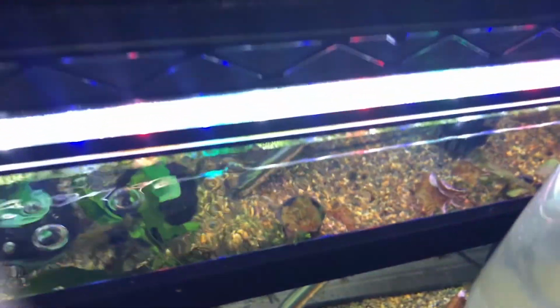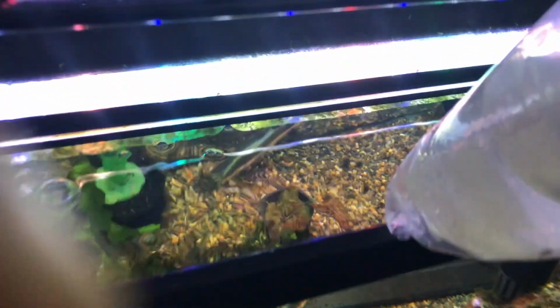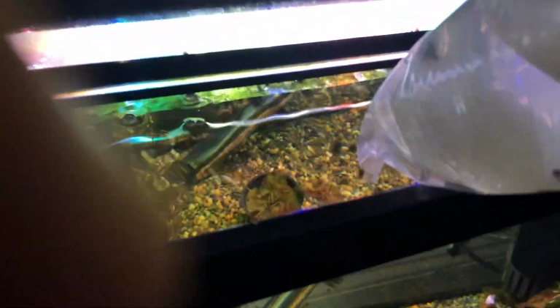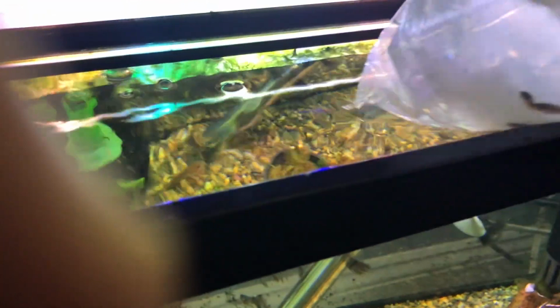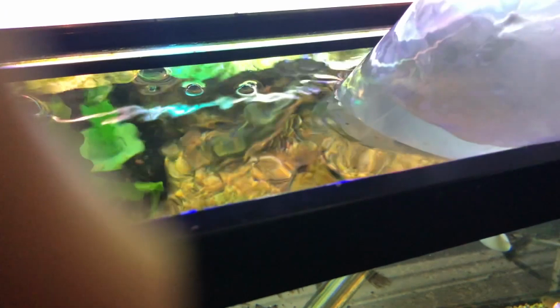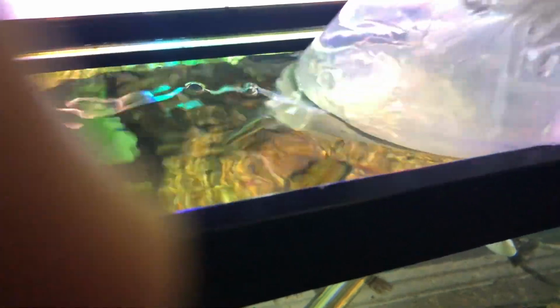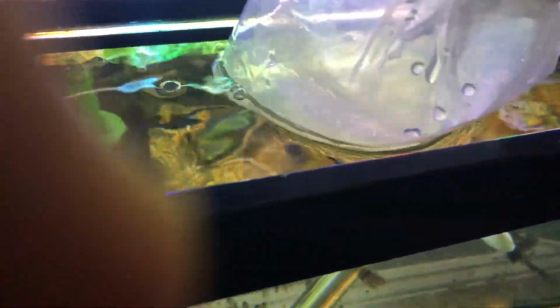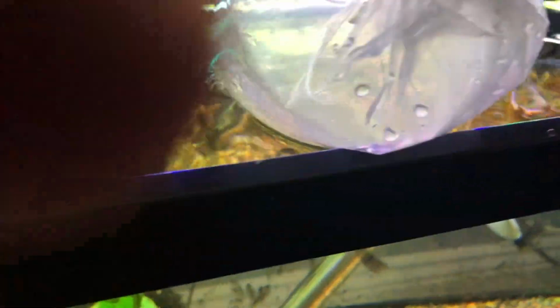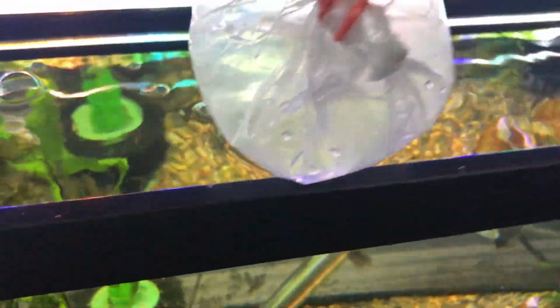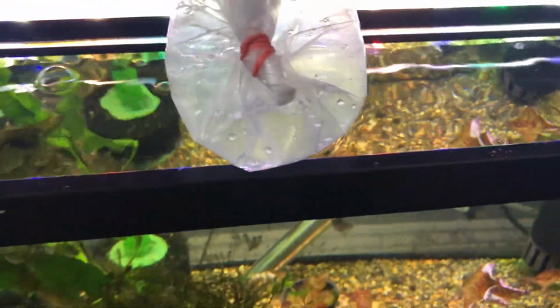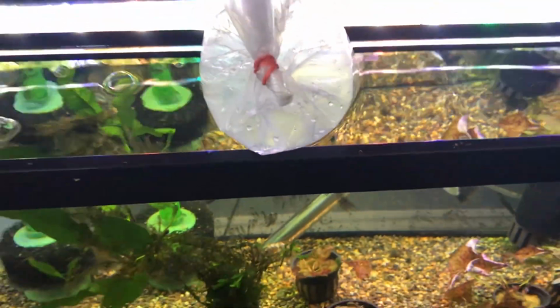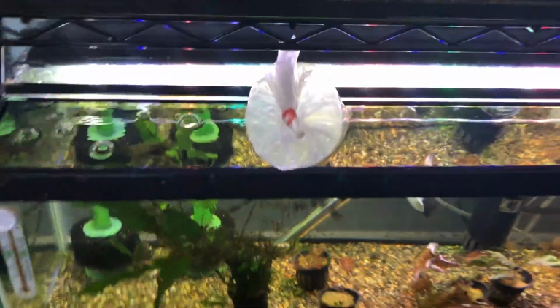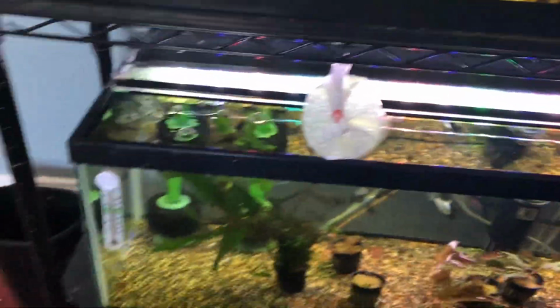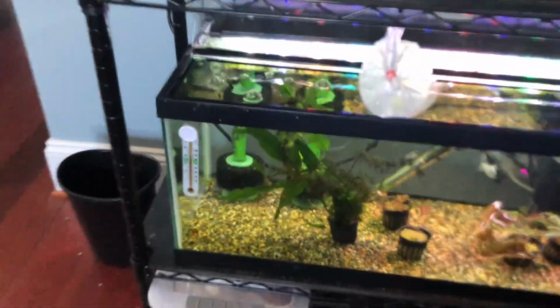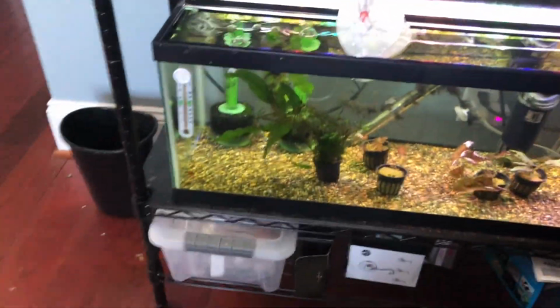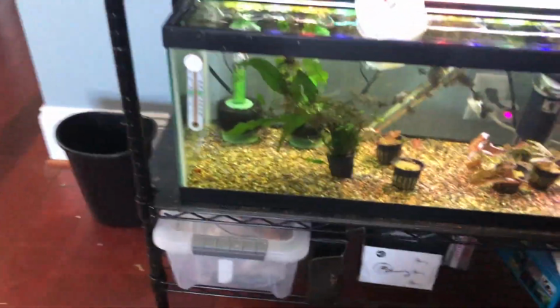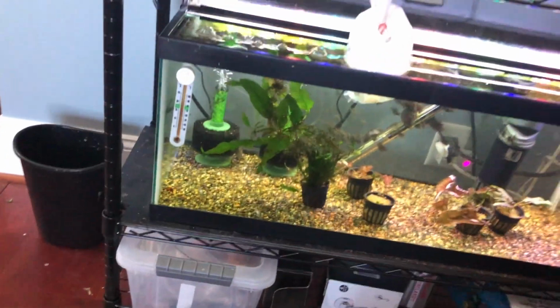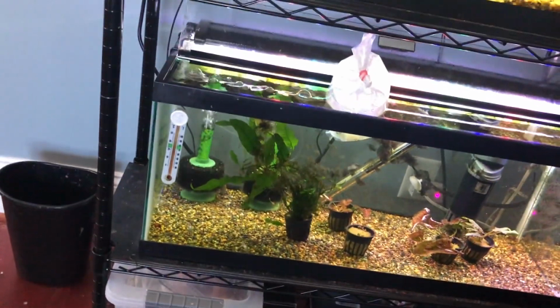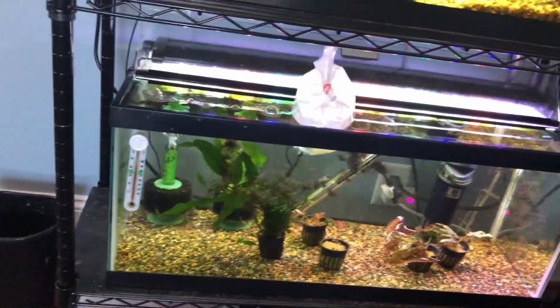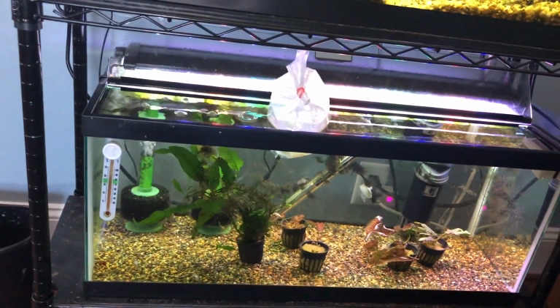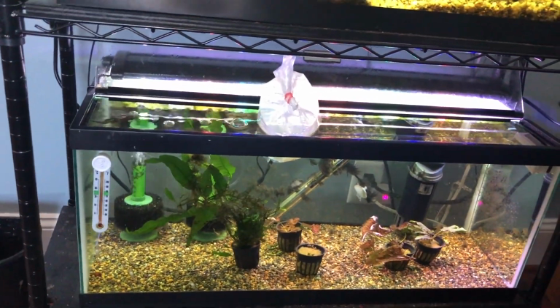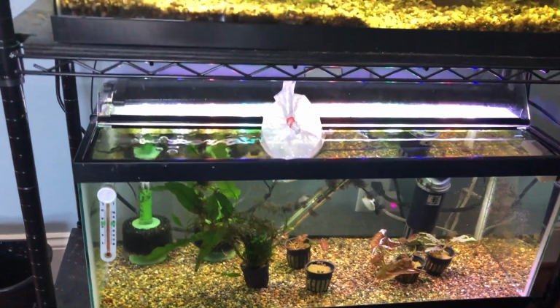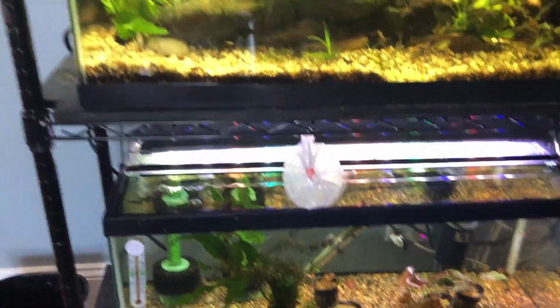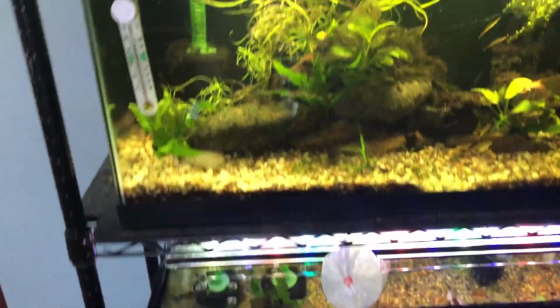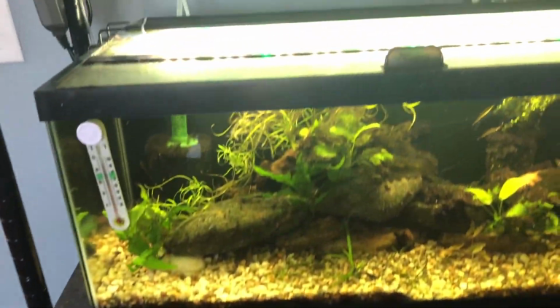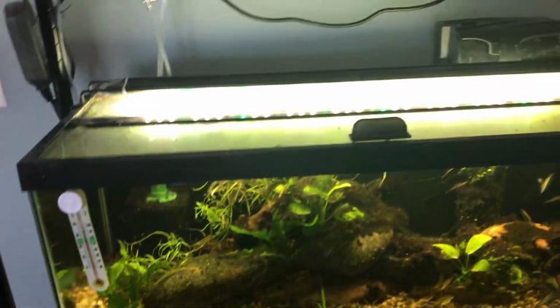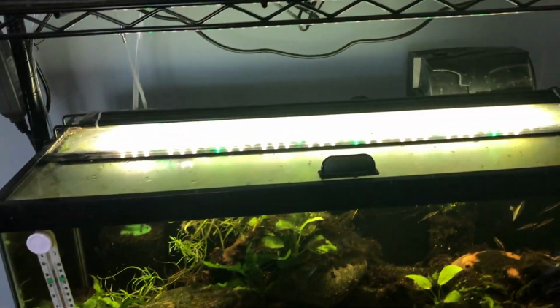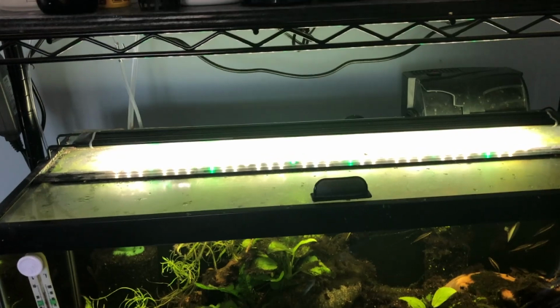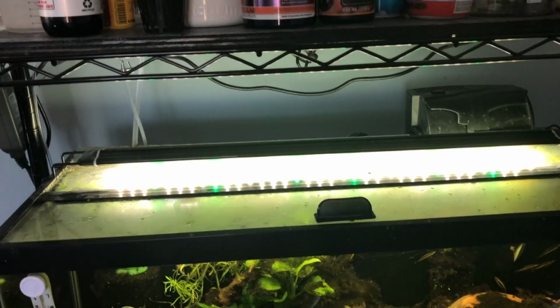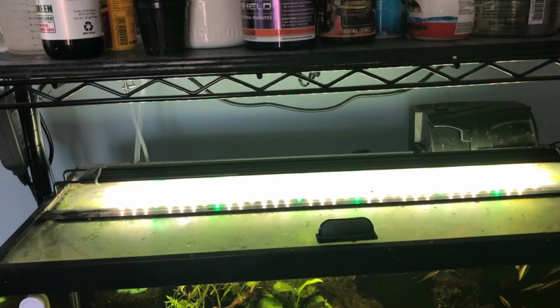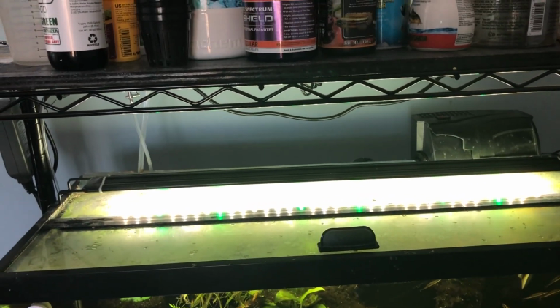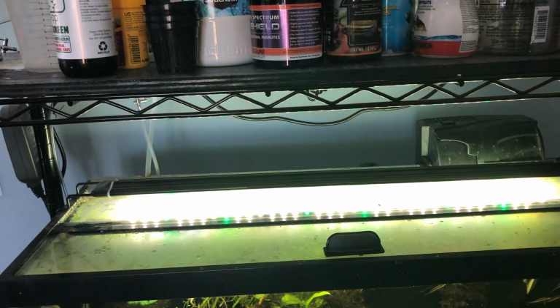They're going to be spending the next few weeks in a 20 gallon long for quarantine and also for grow out. And you're going to get a quick look at my little 20 gallon rack with some supplies on the top.